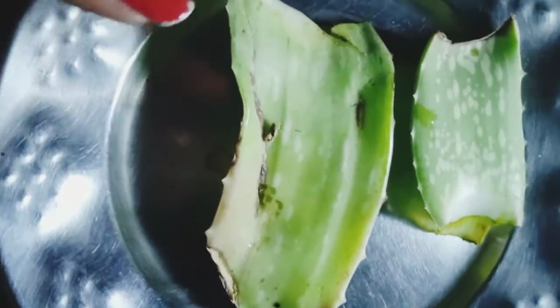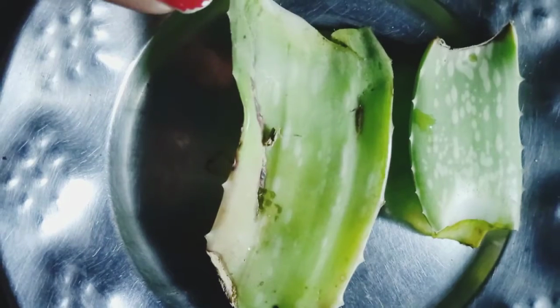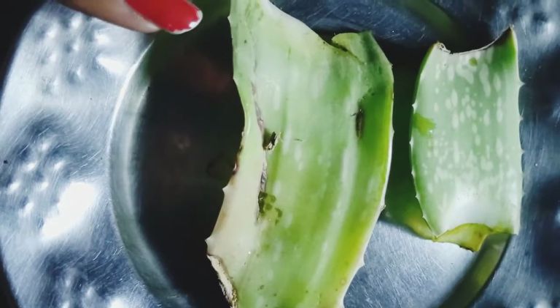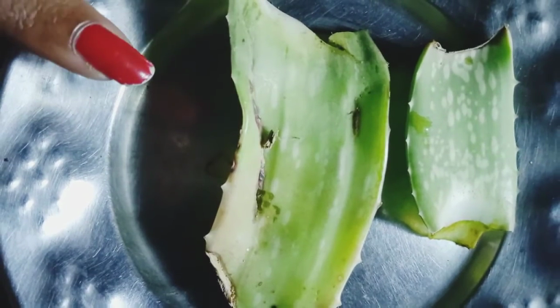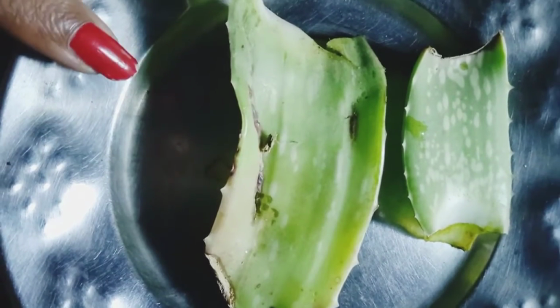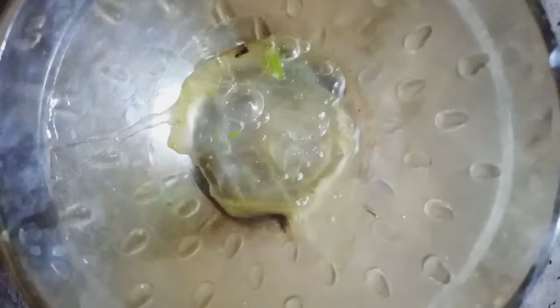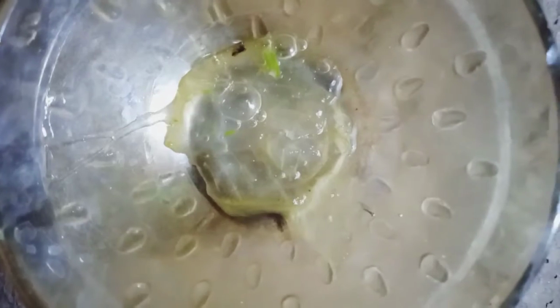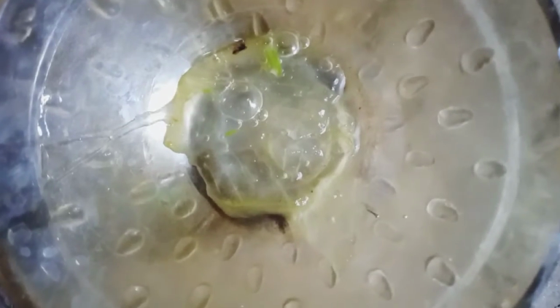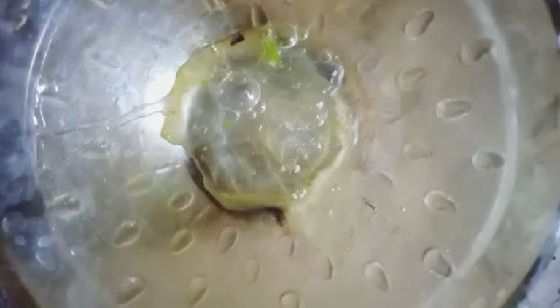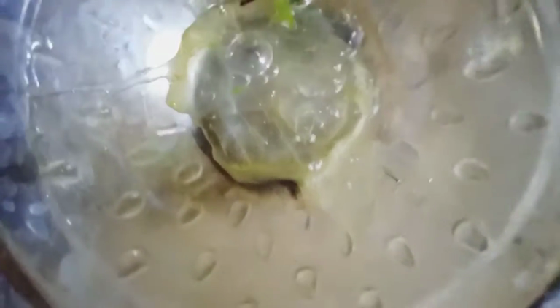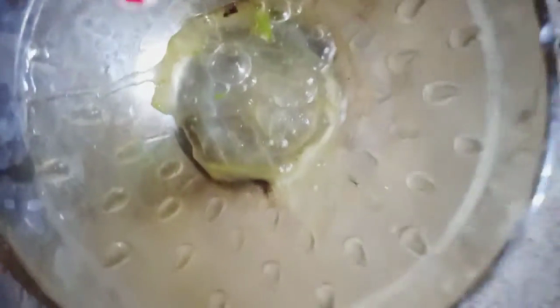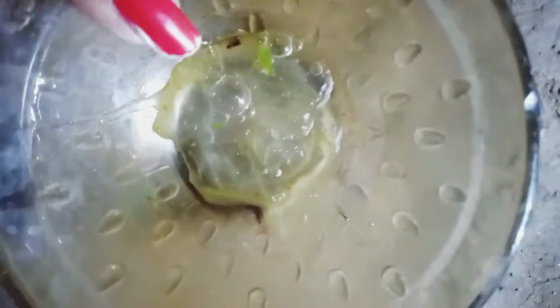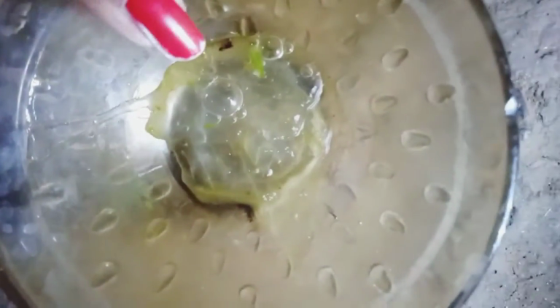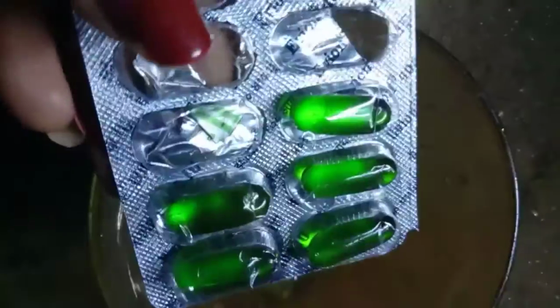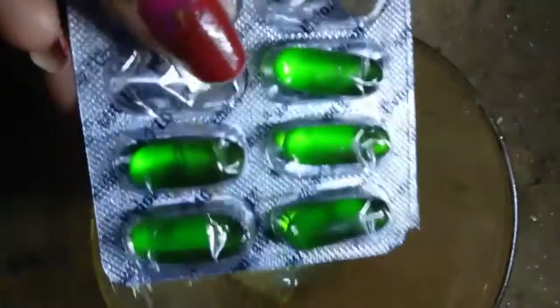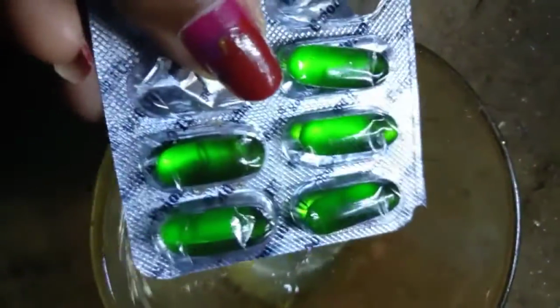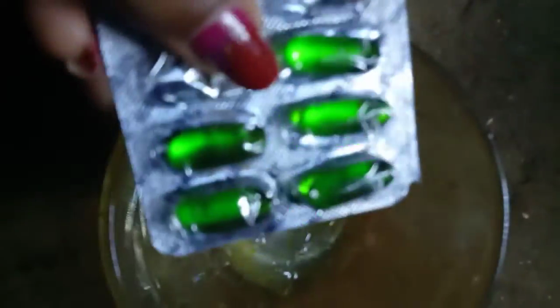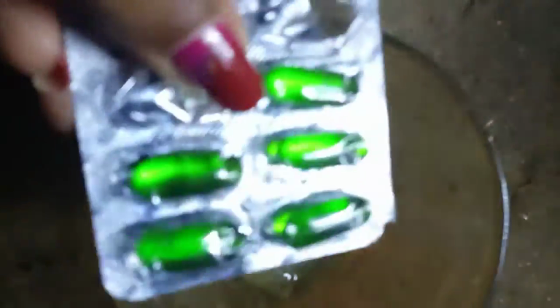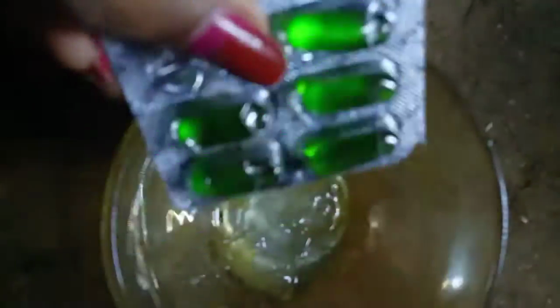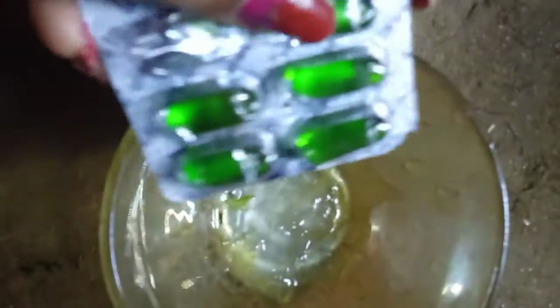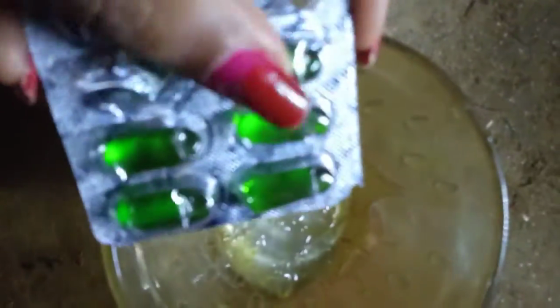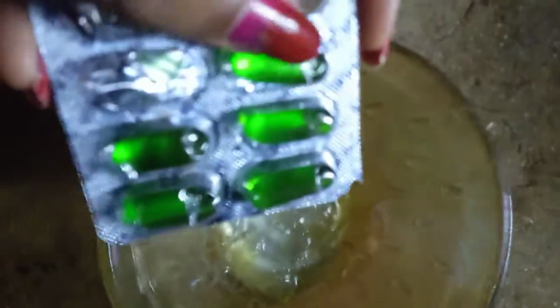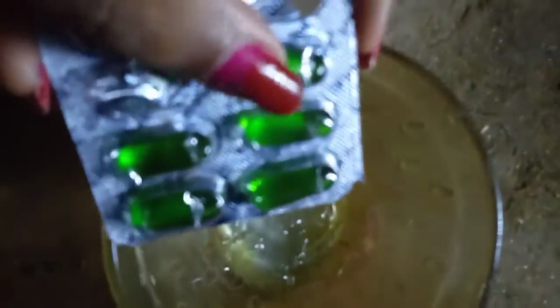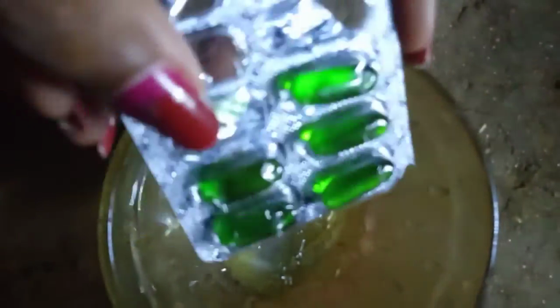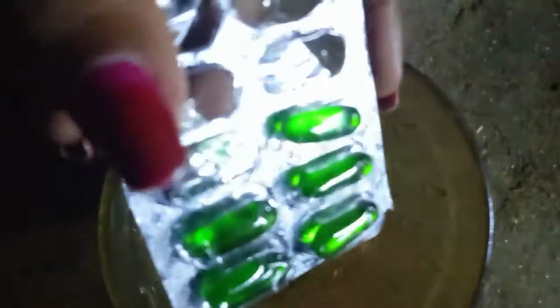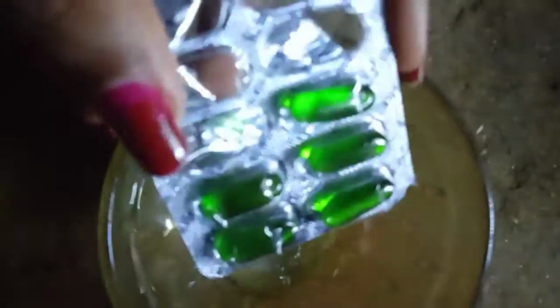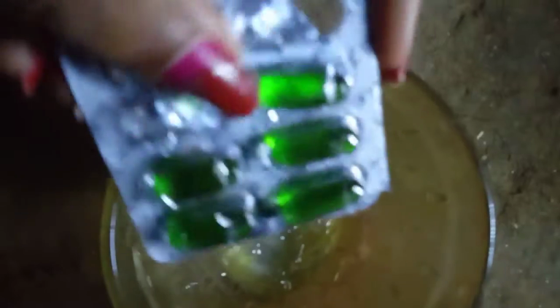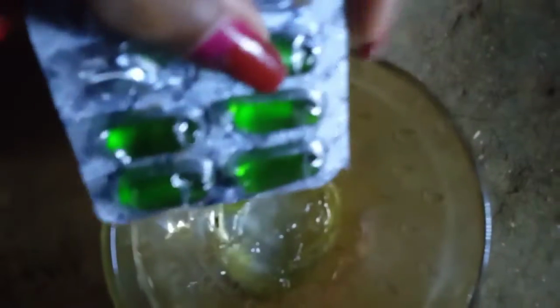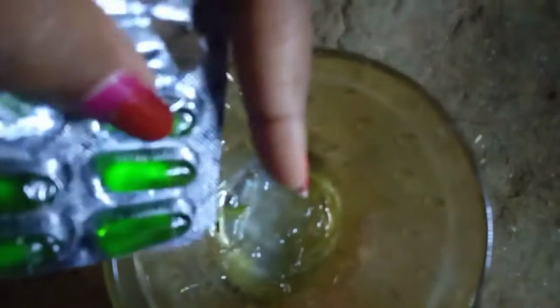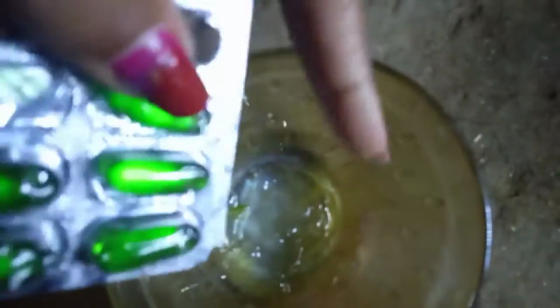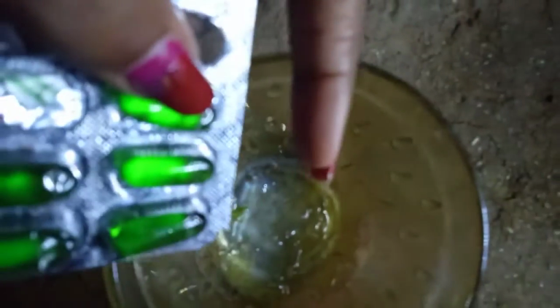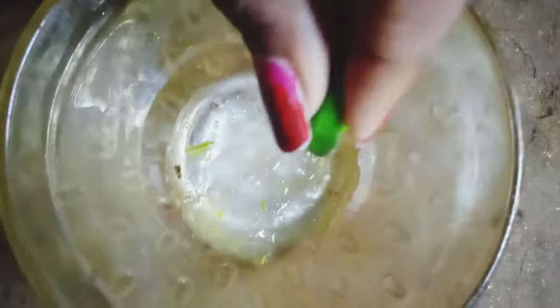First of all, we clean this aloe vera leaf. I have removed the skin from the aloe vera leaf. The next ingredient we need is a vitamin E capsule. We open it and mix it in.